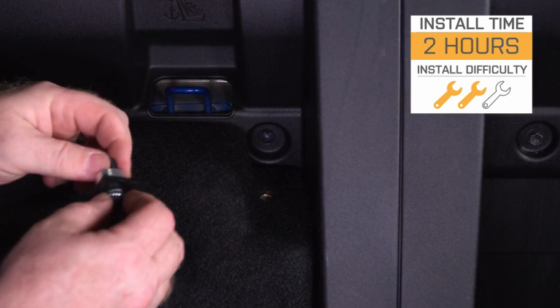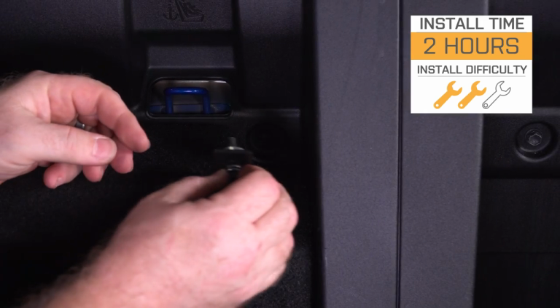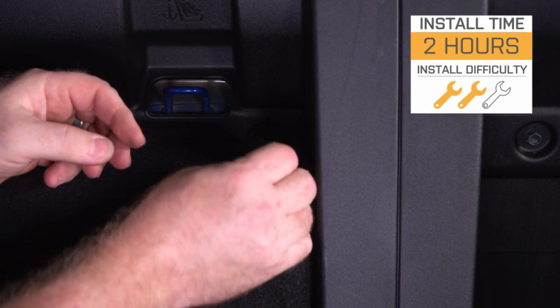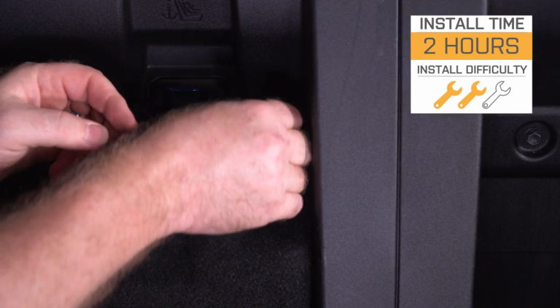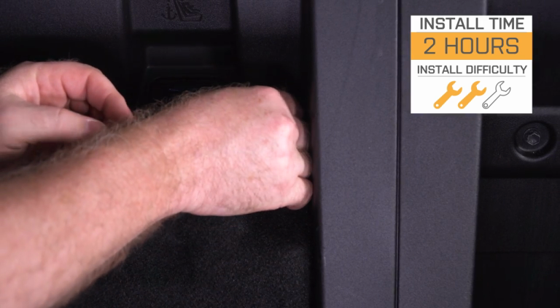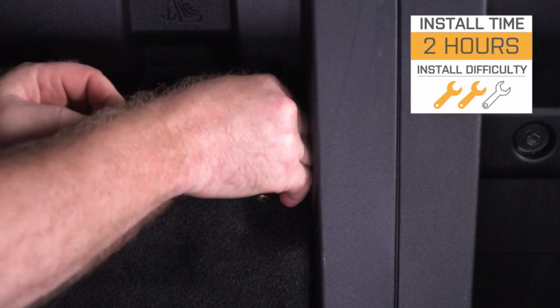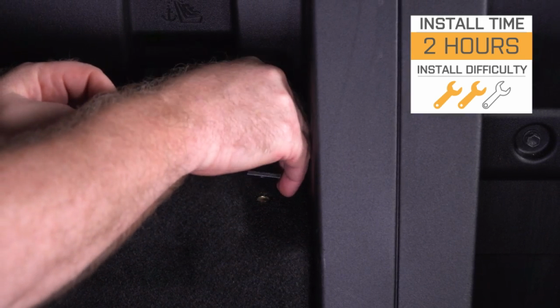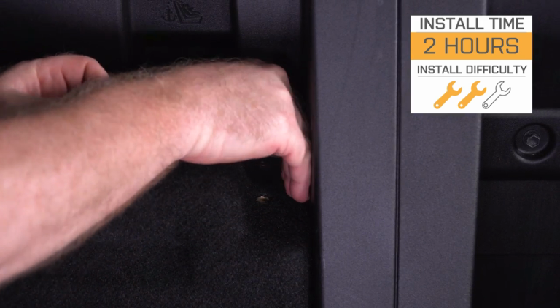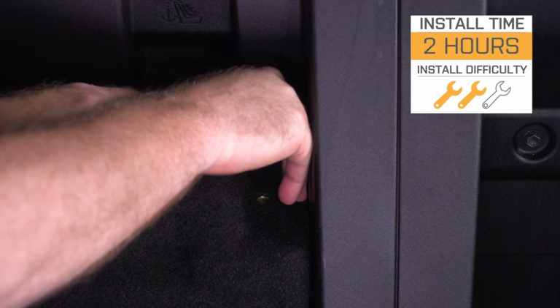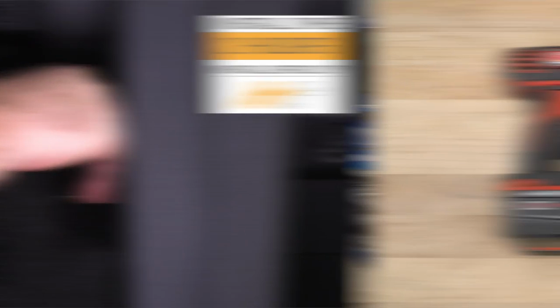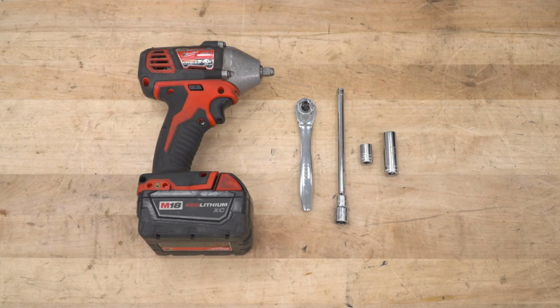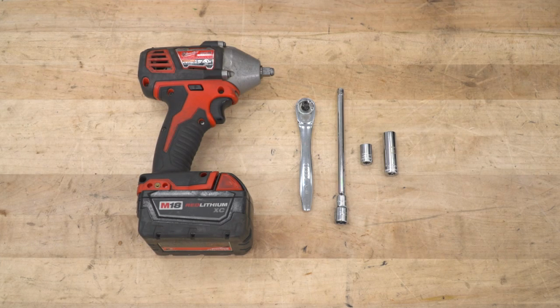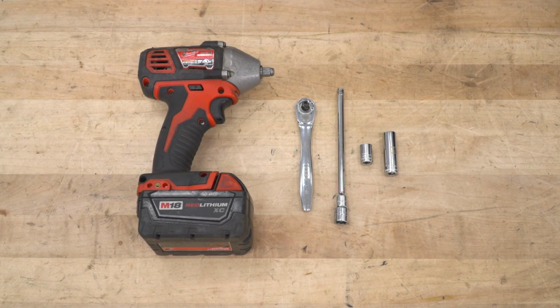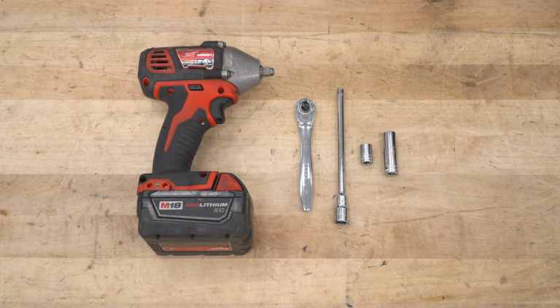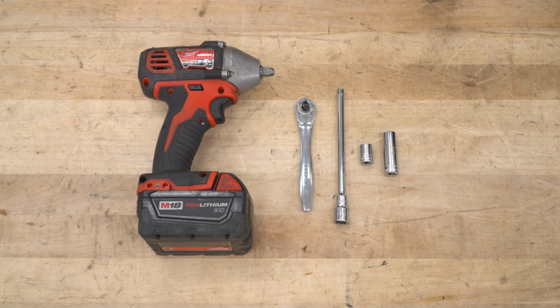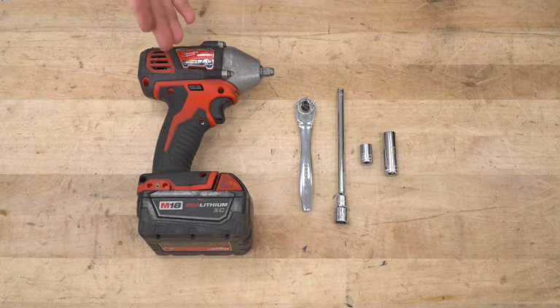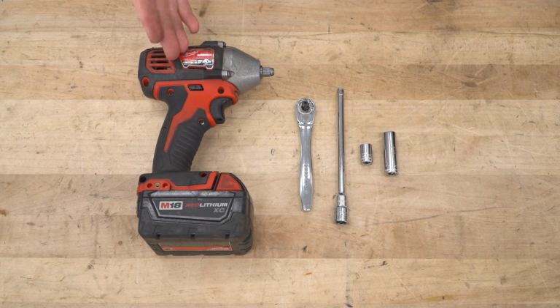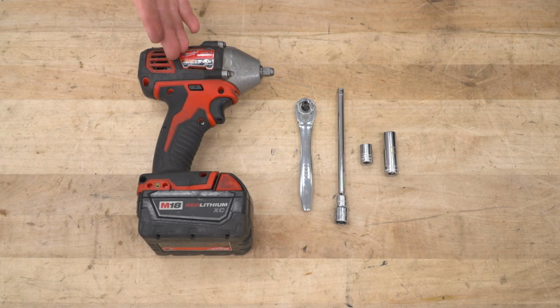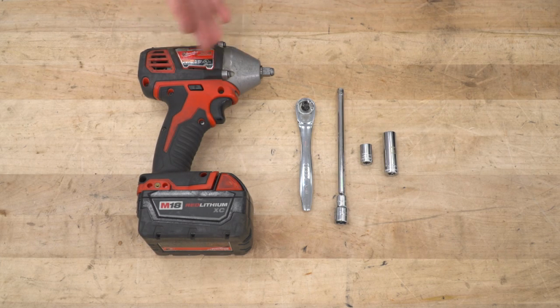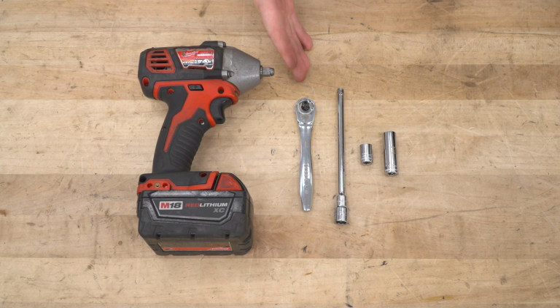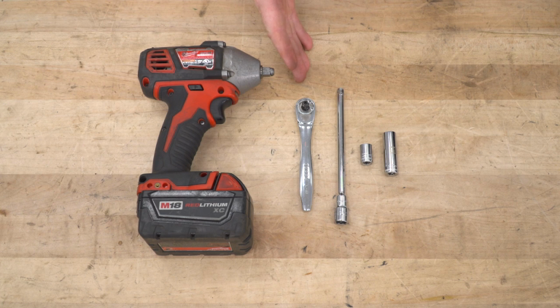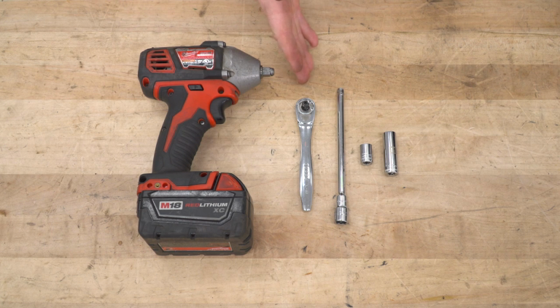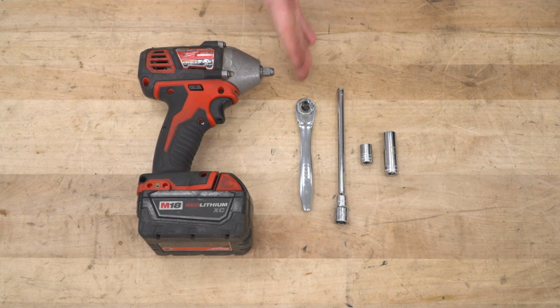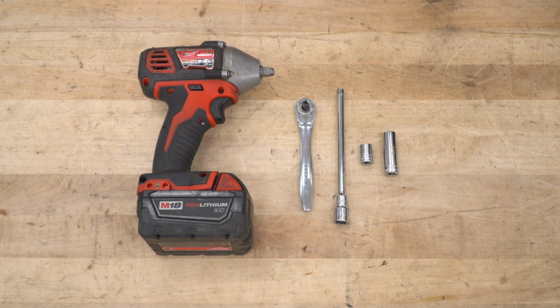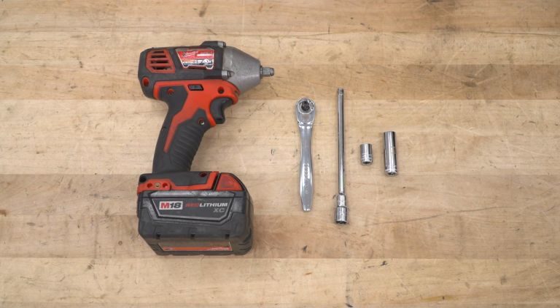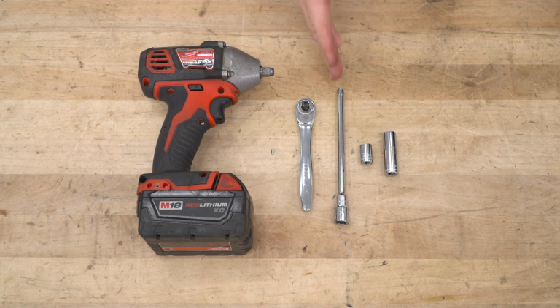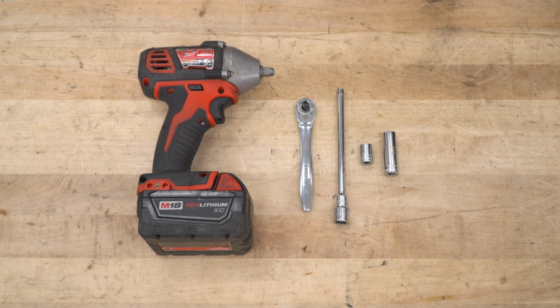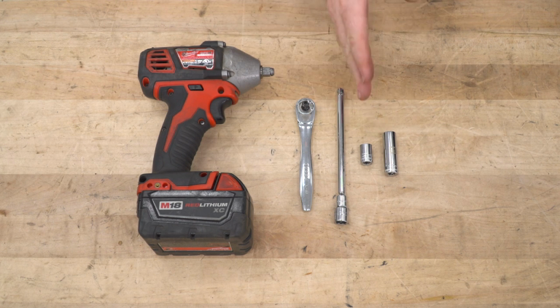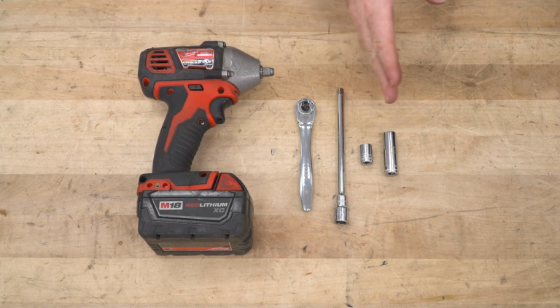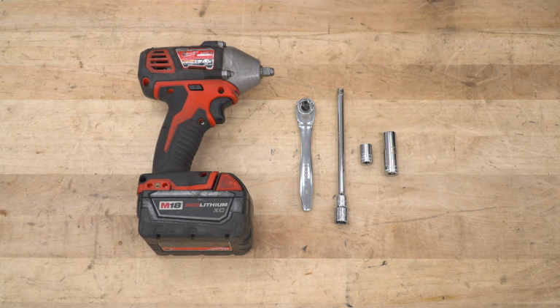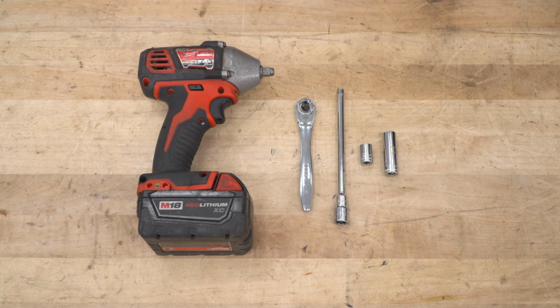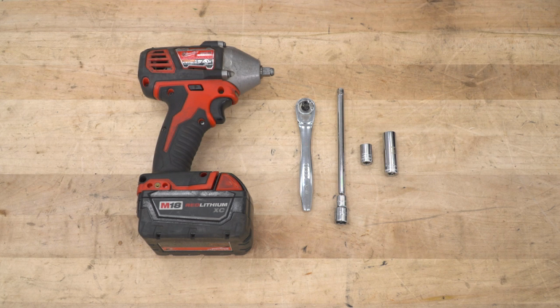Basic hand tools are all you're gonna need for this installation, guys. Tools for this installation: you're gonna see me using an electric impact wrench, but you could also use a hand-driven socket wrench as well, an extension, and 10 and 11-millimeter sockets.